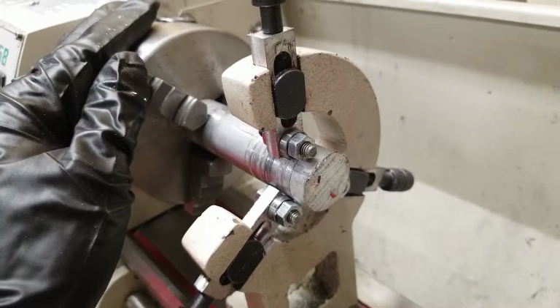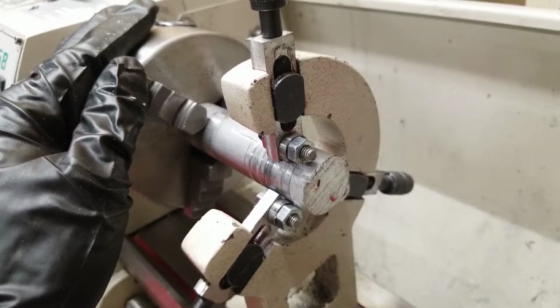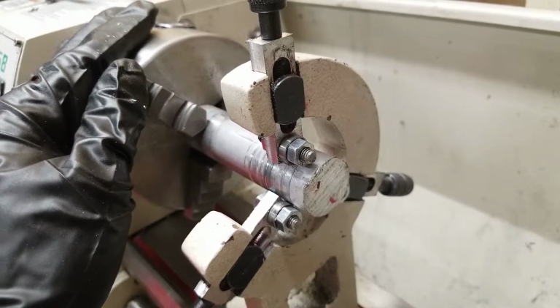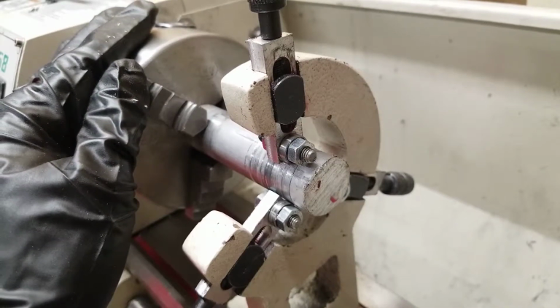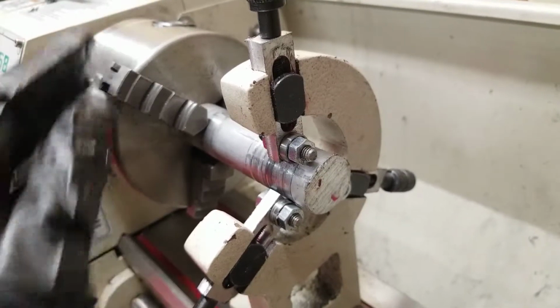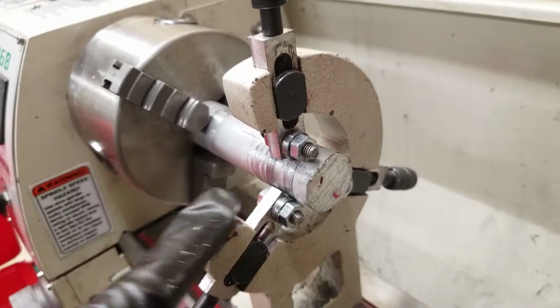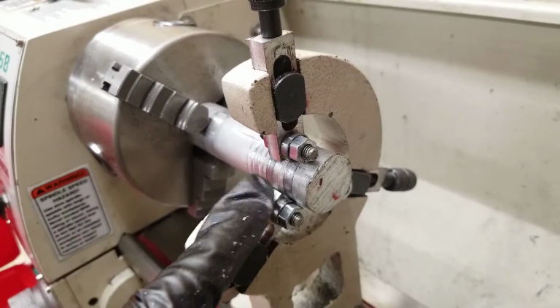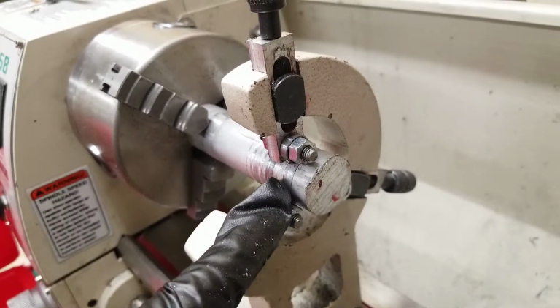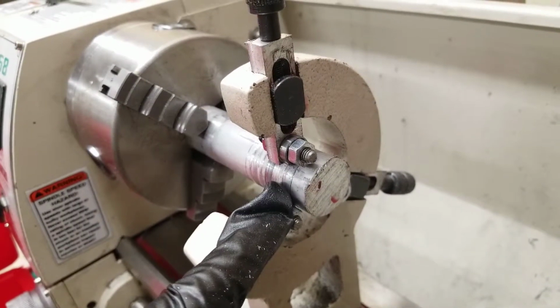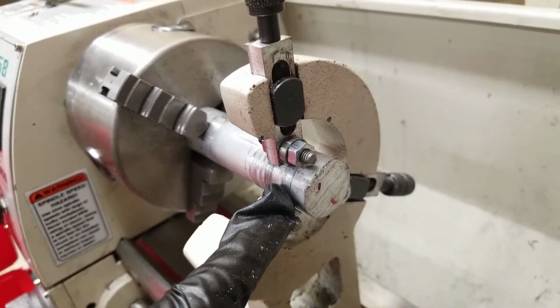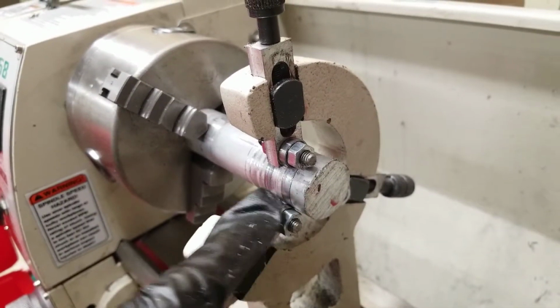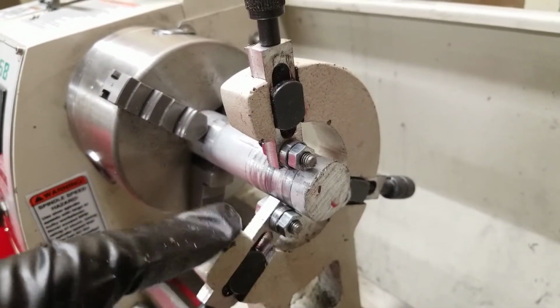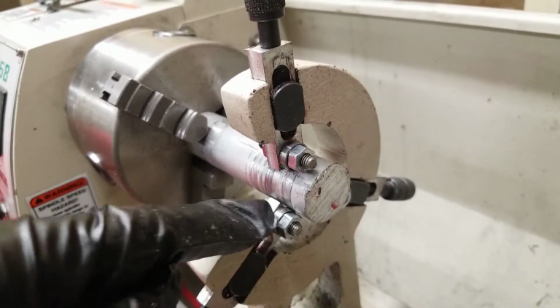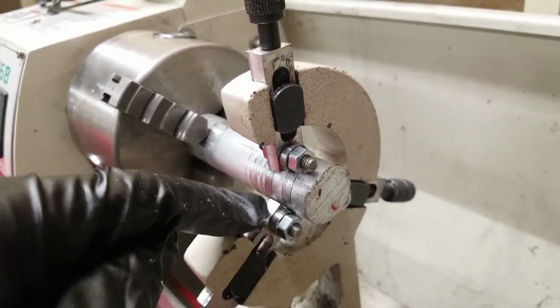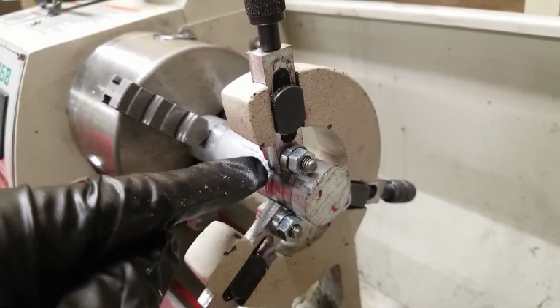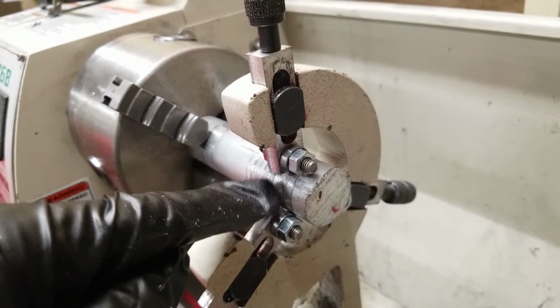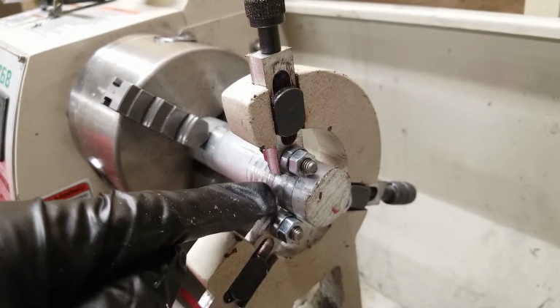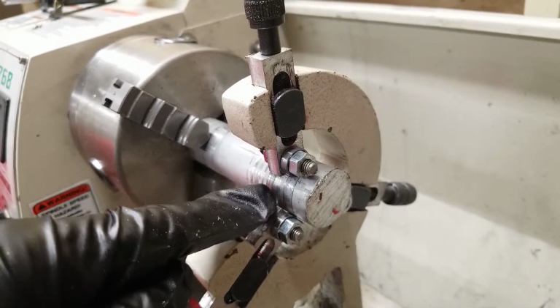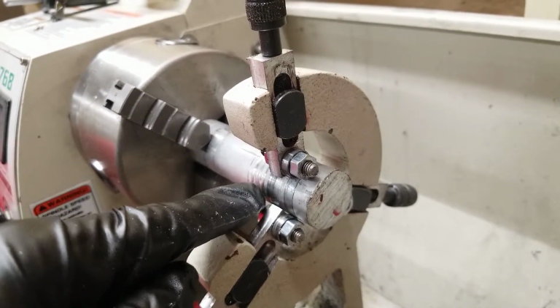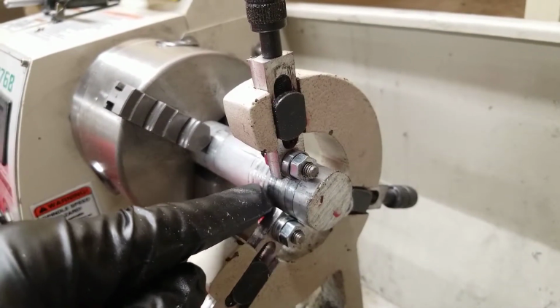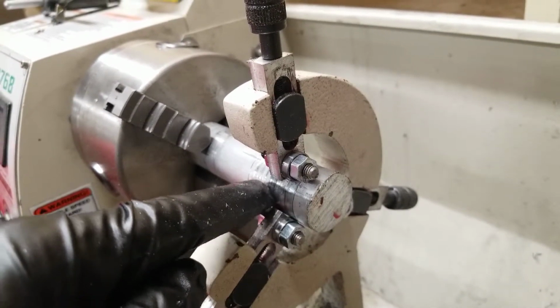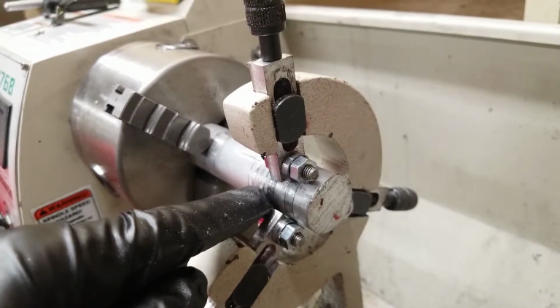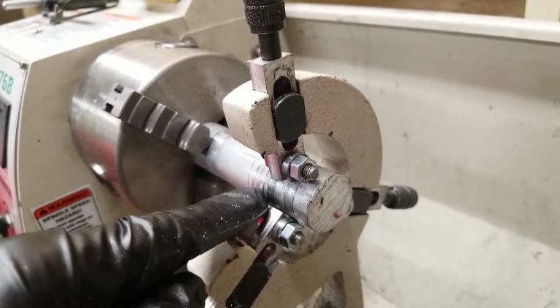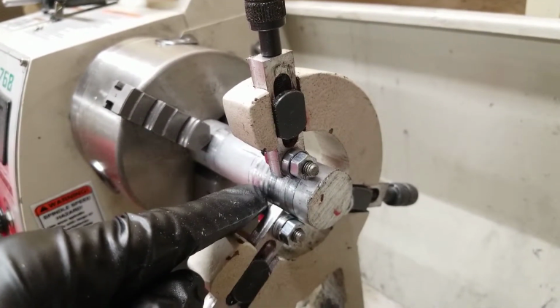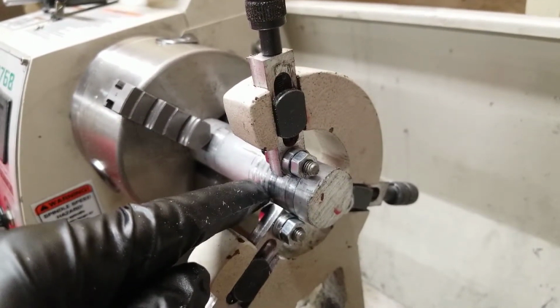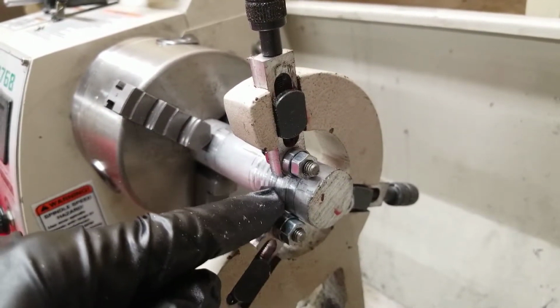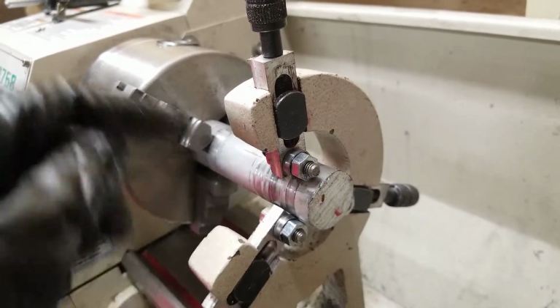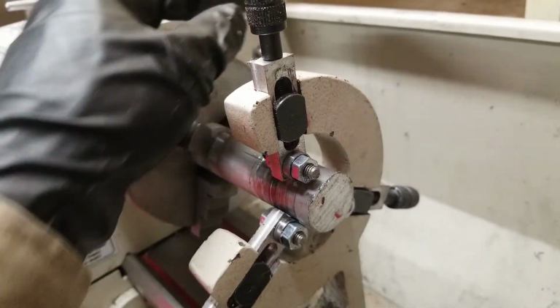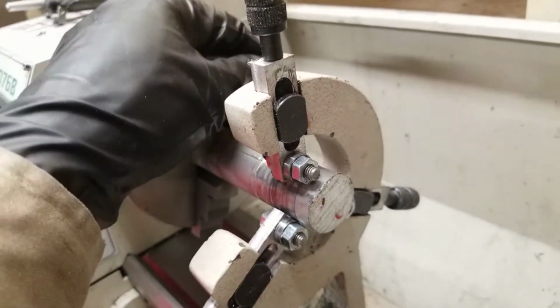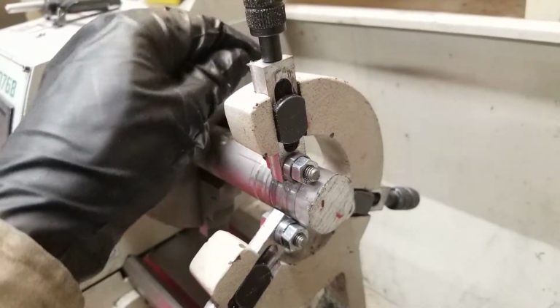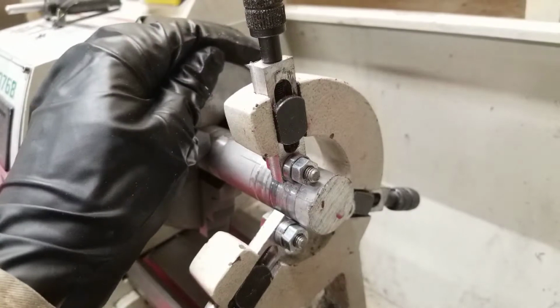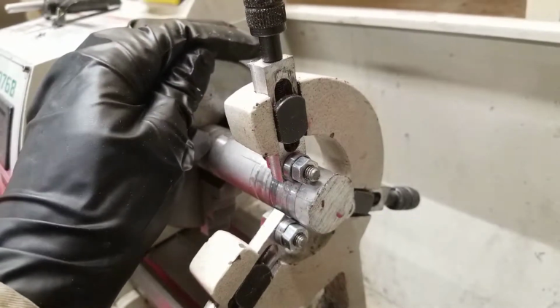In this video I show you how to take your normal bushing style center rest and convert it to a bearing style, so it will roll along your workpiece instead of rubbing on it and will not mar your finish.